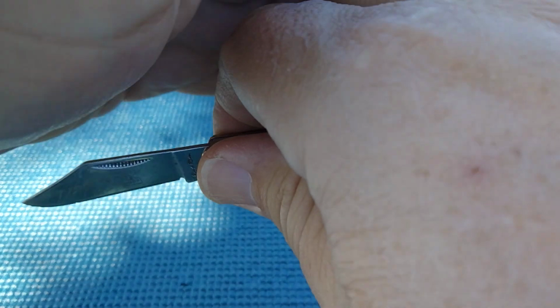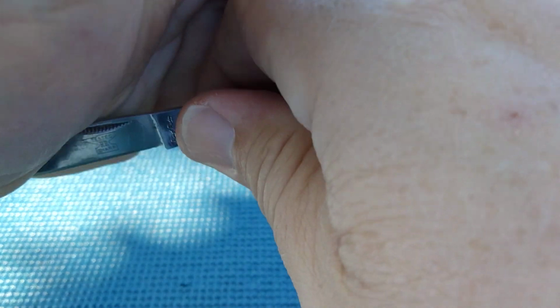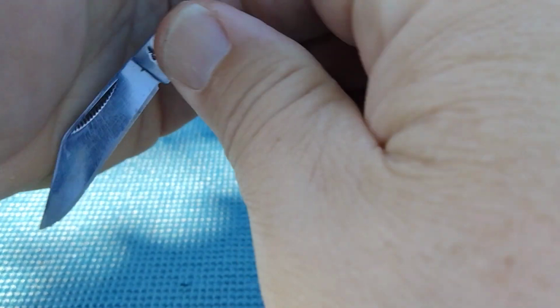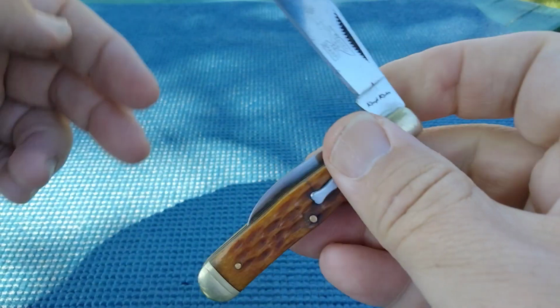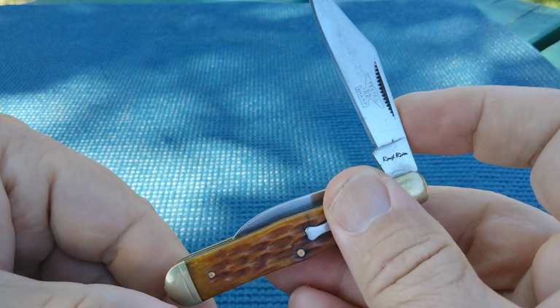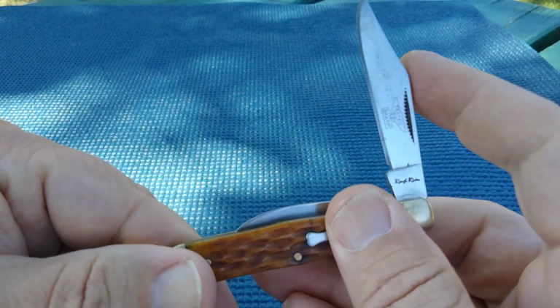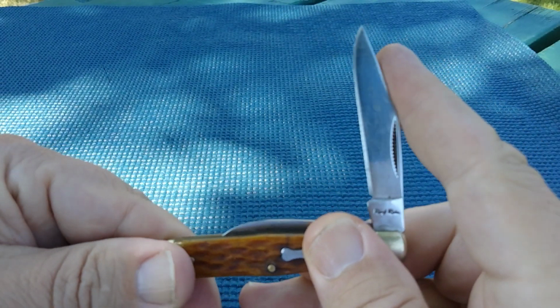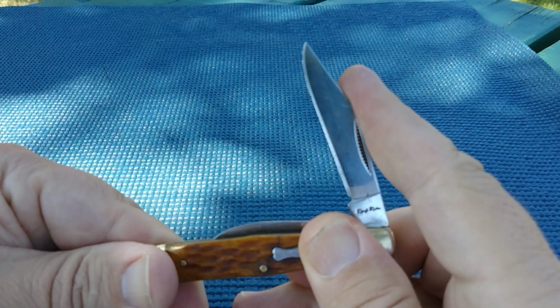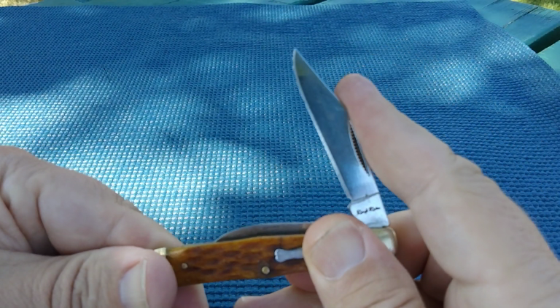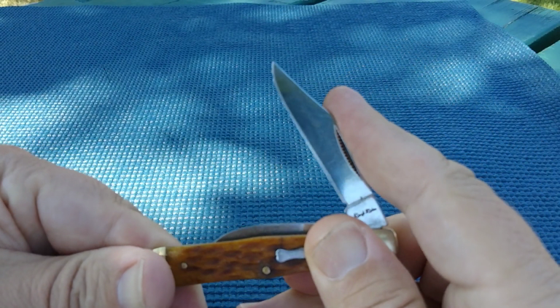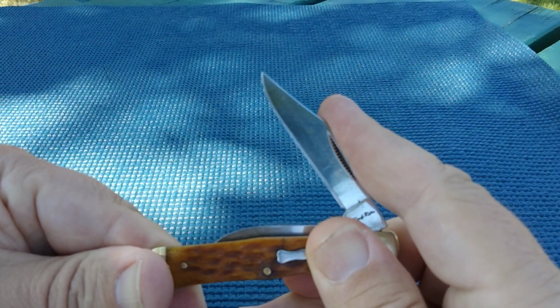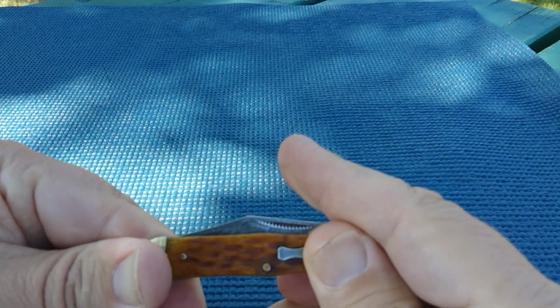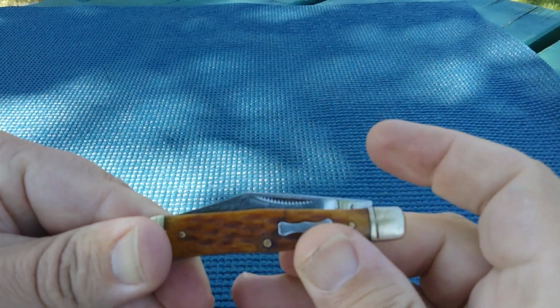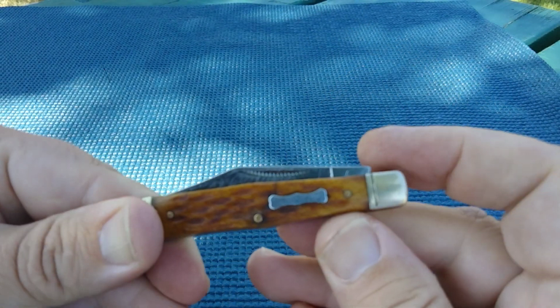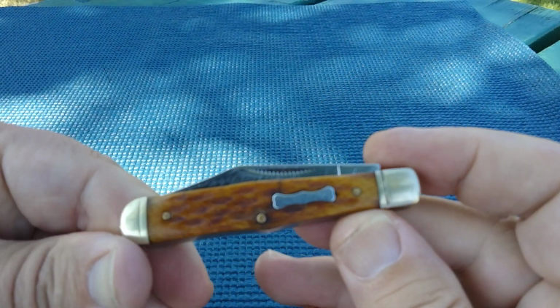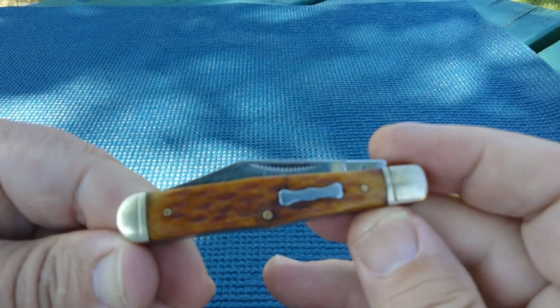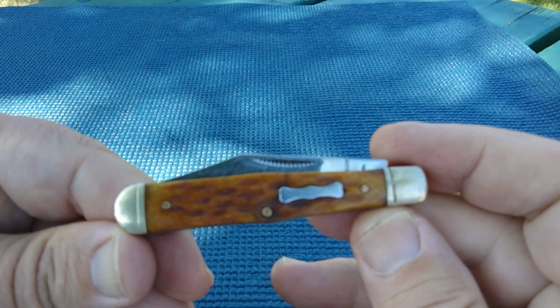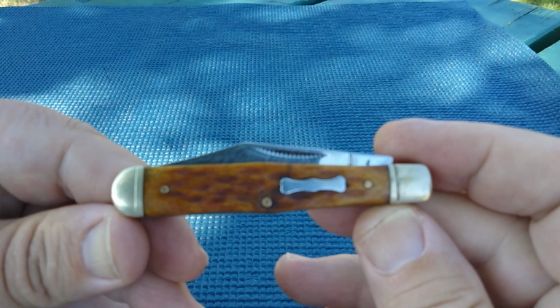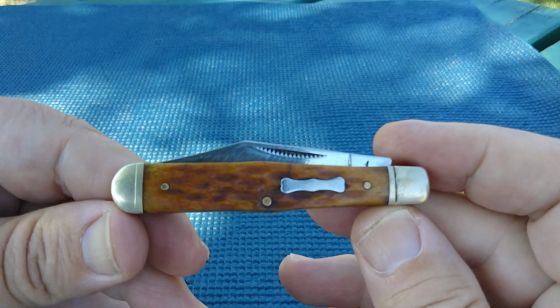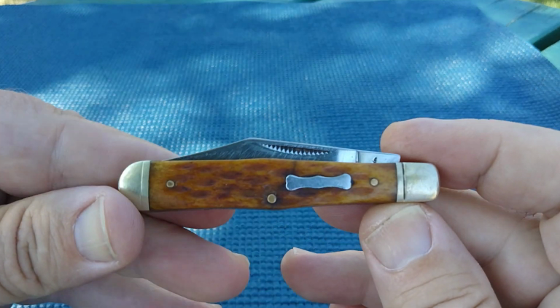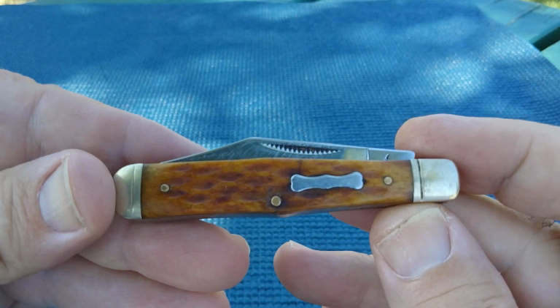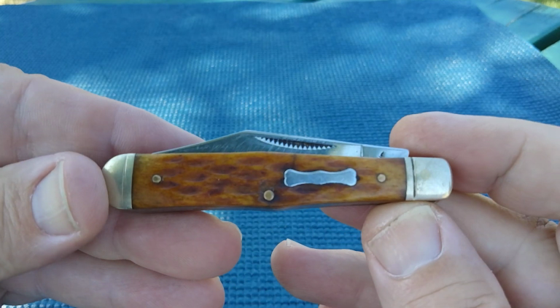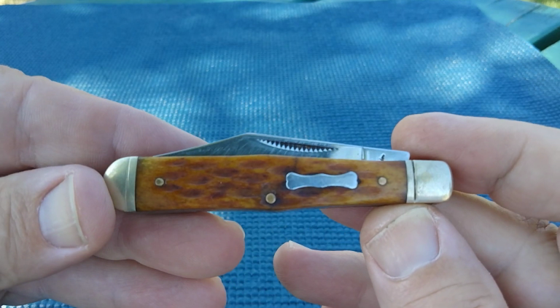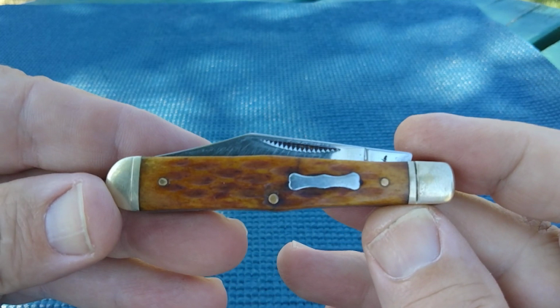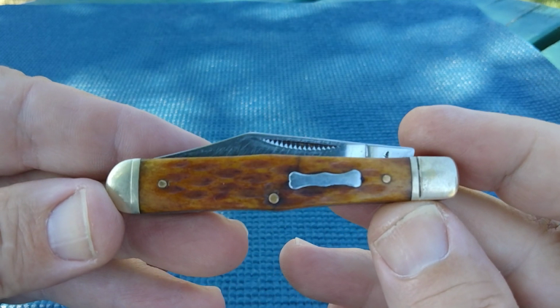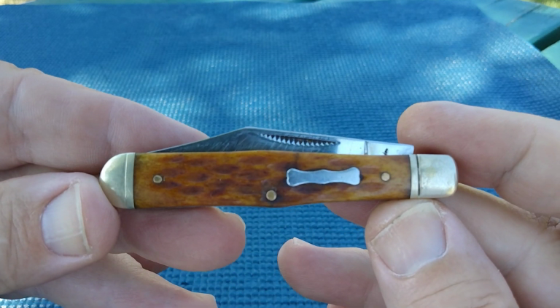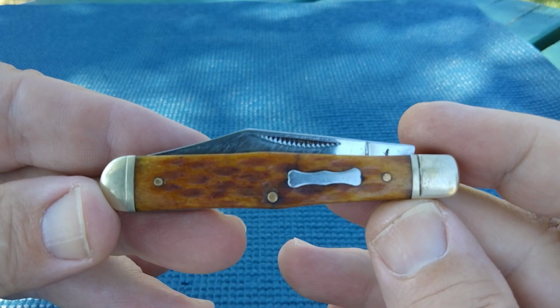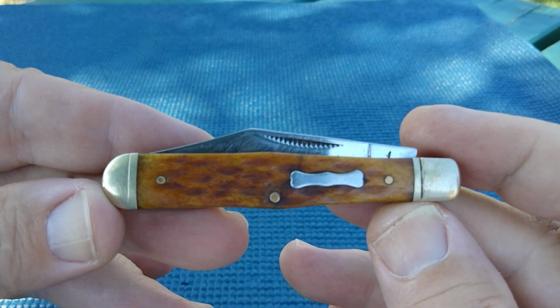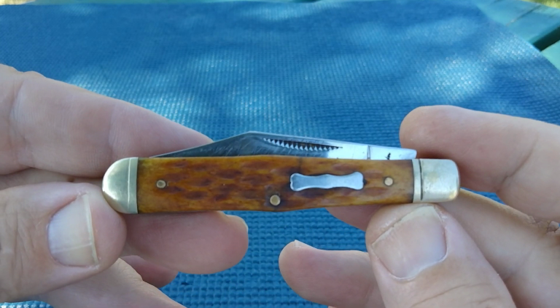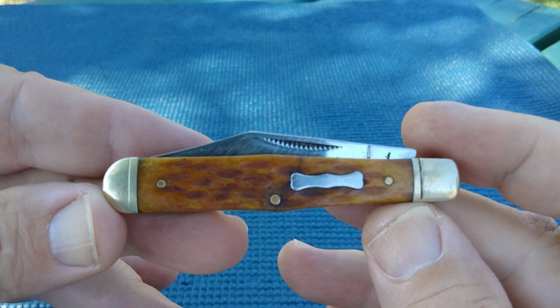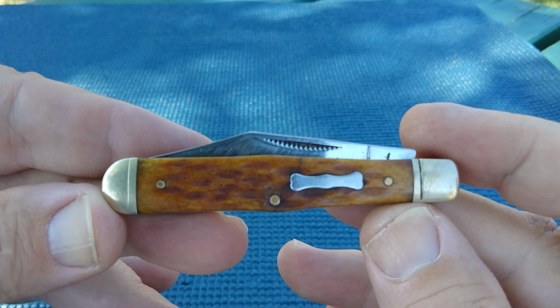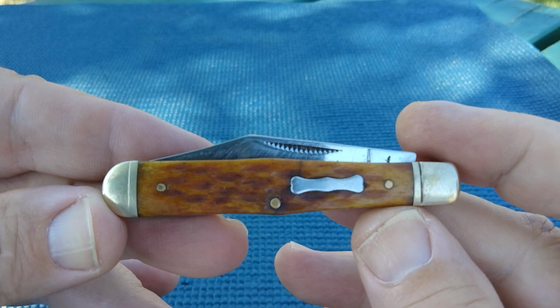So that's about it. We're going to finish this one out. Thanks for joining, miners, and let me know what you think of this one. Thanks guys.